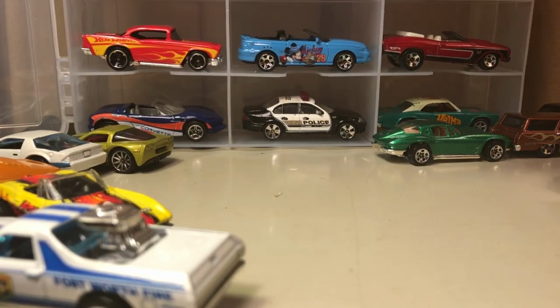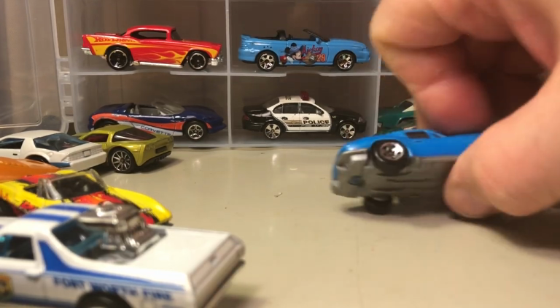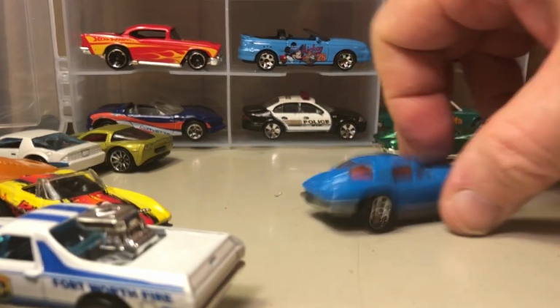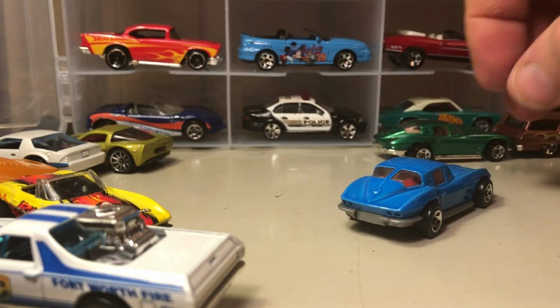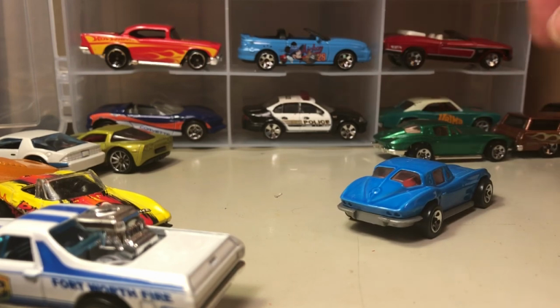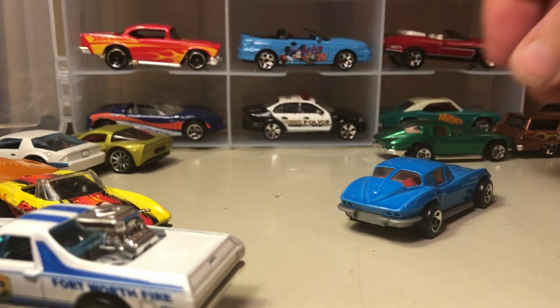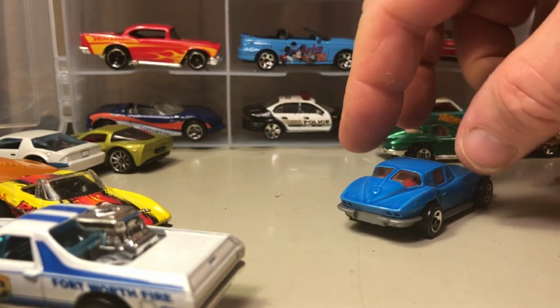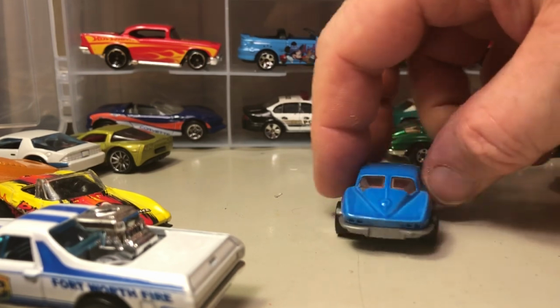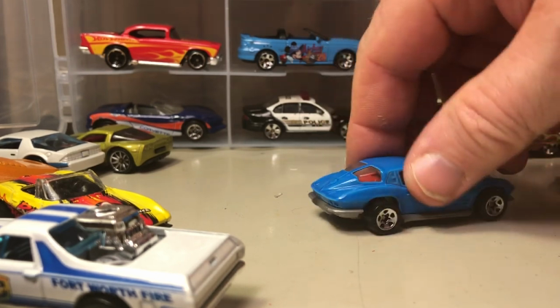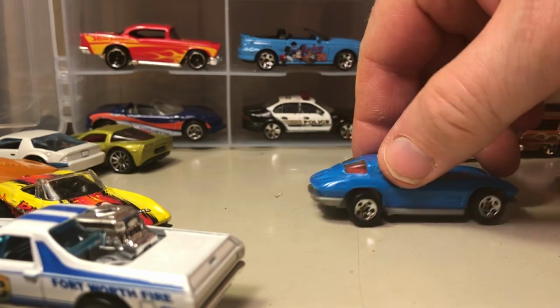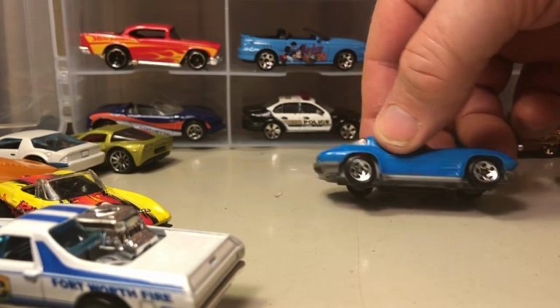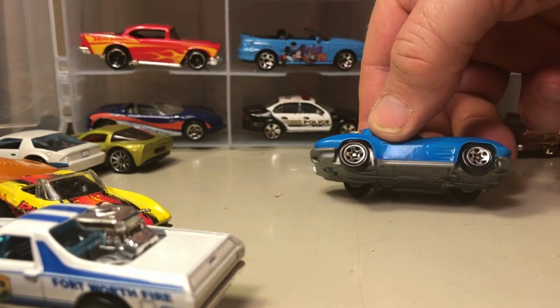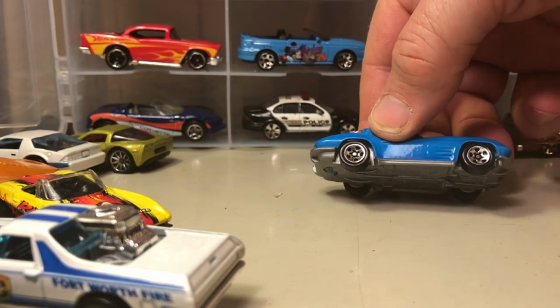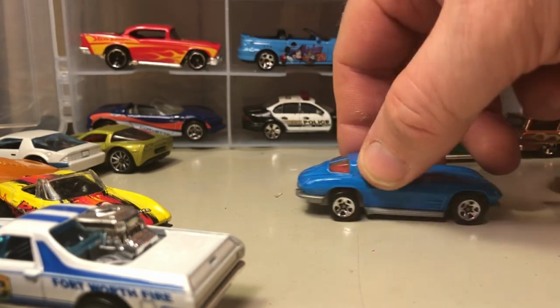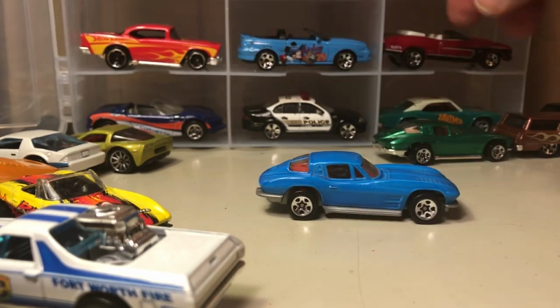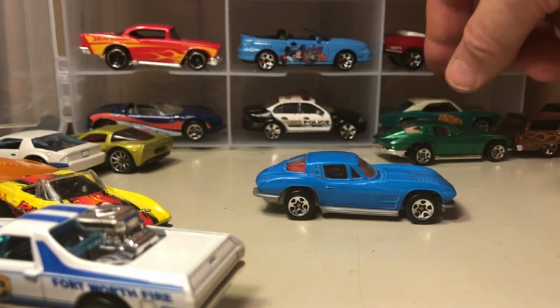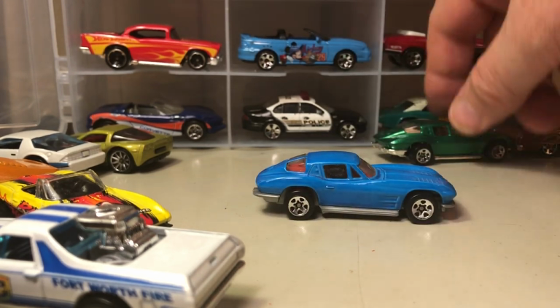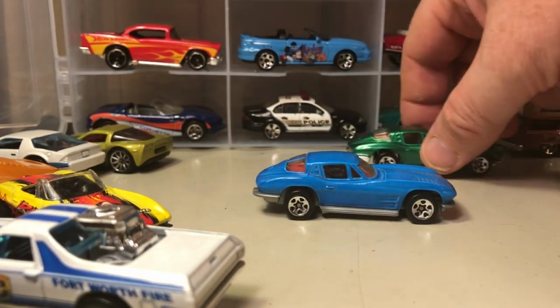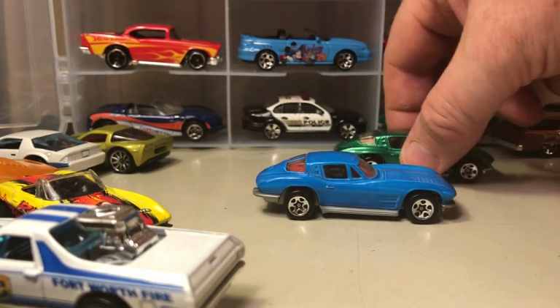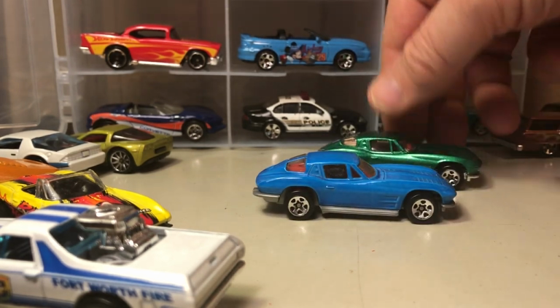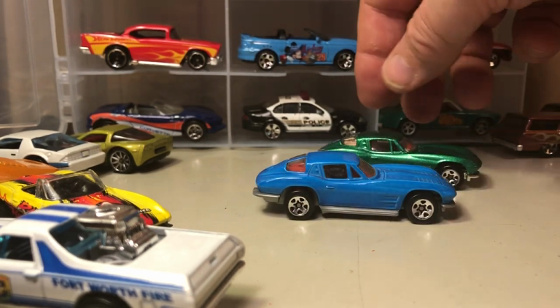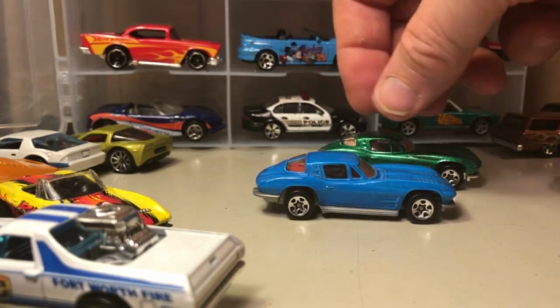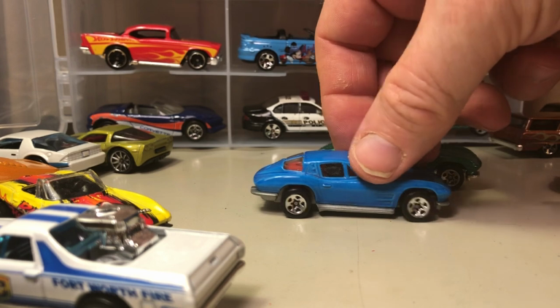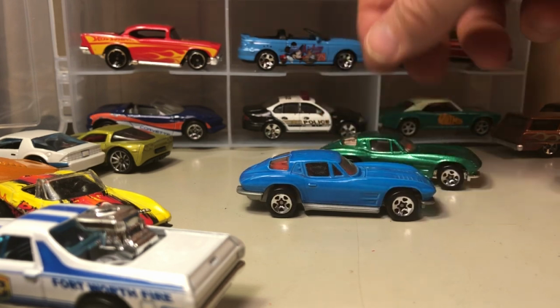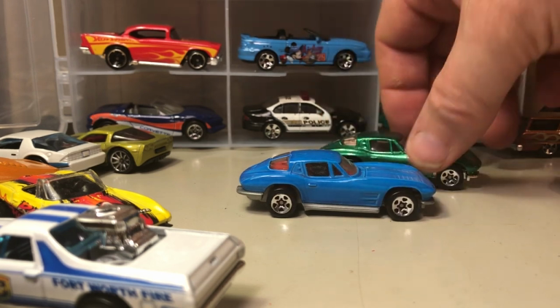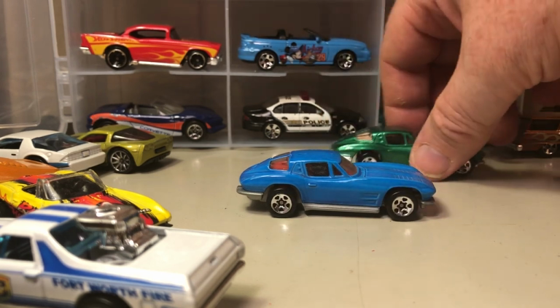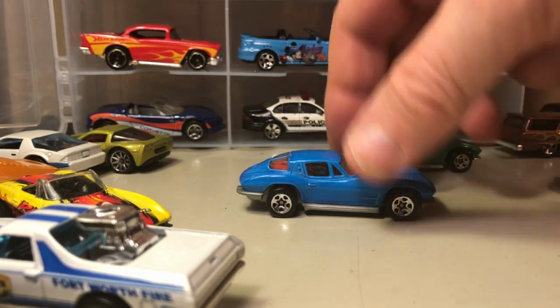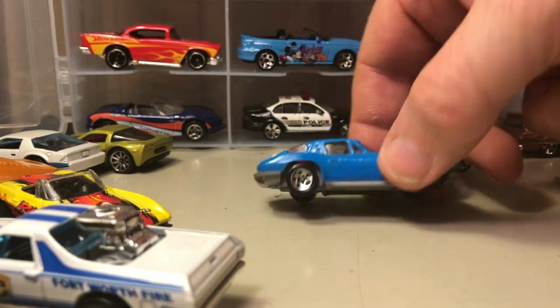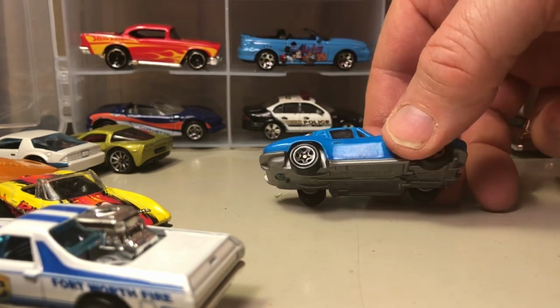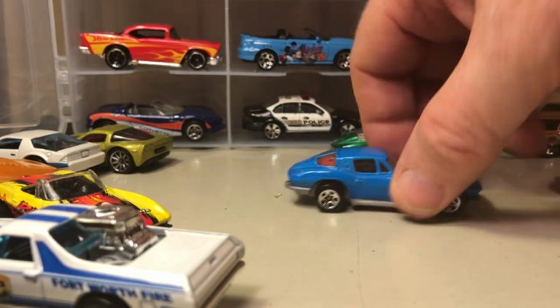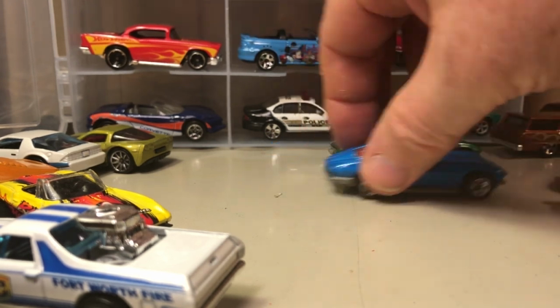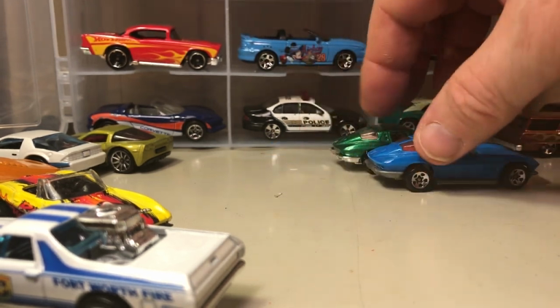Another '63 Vet split window — just basic five spokes, clean blue.